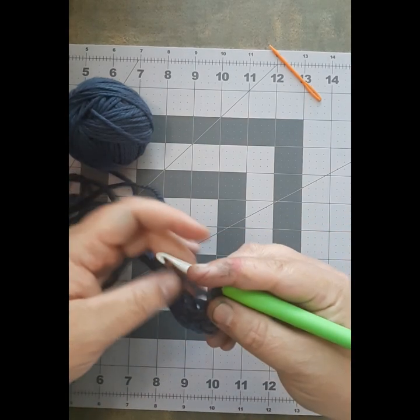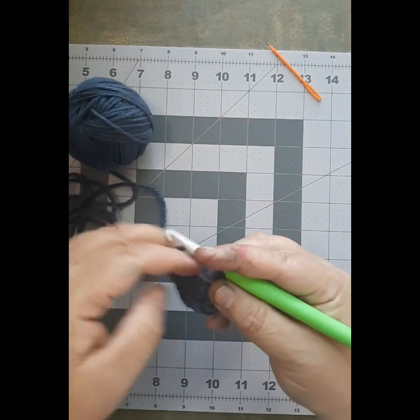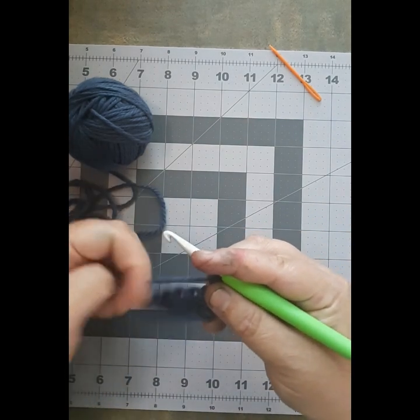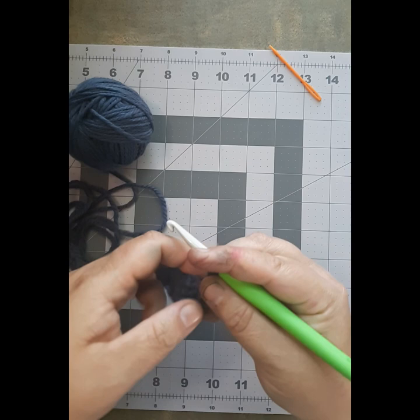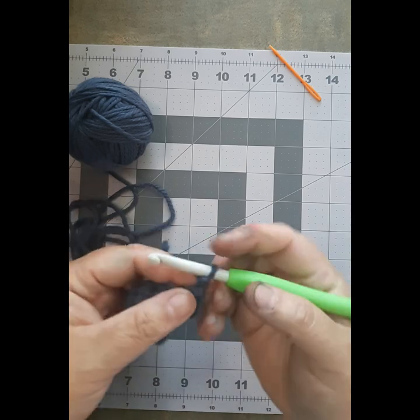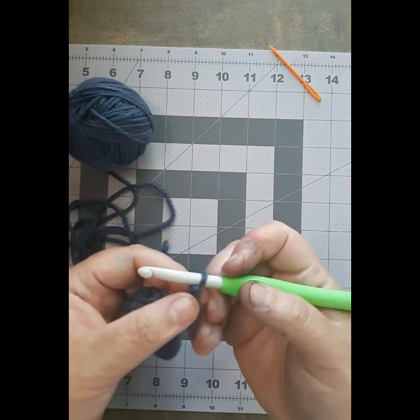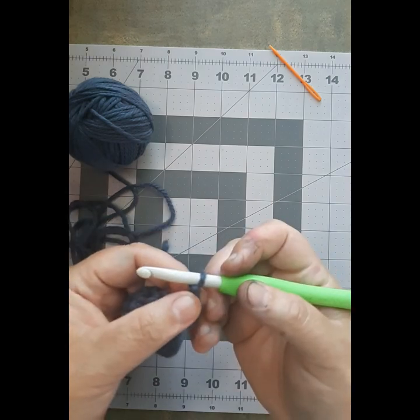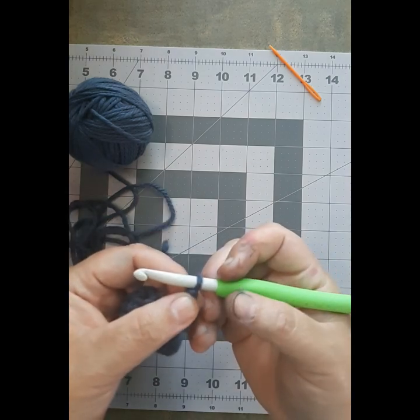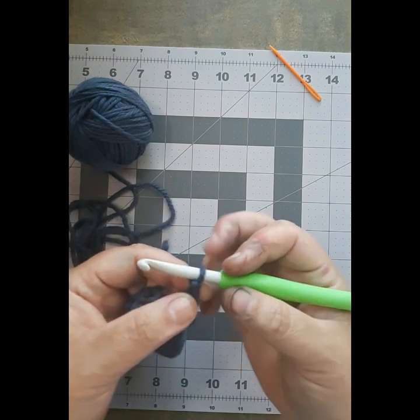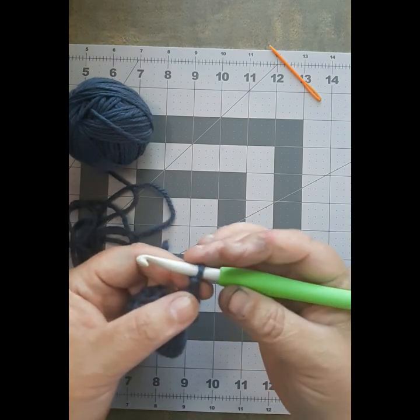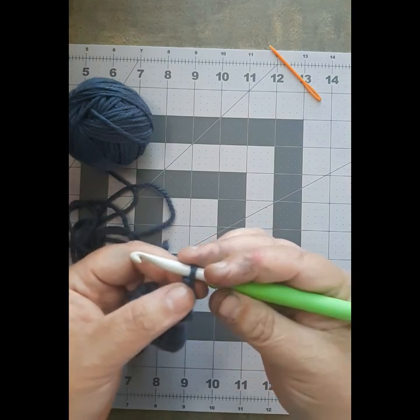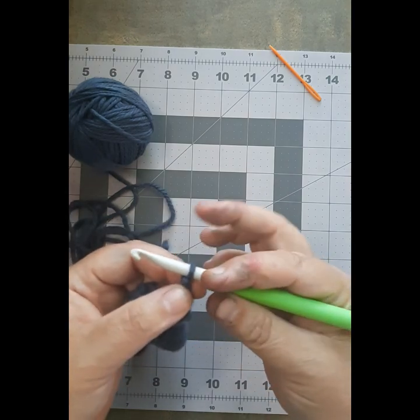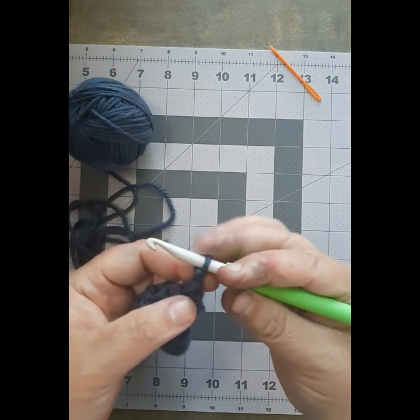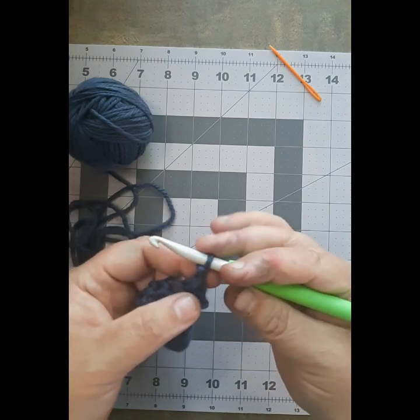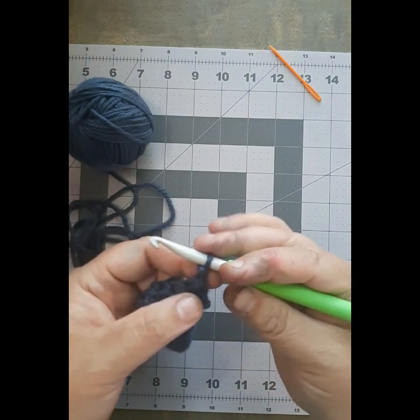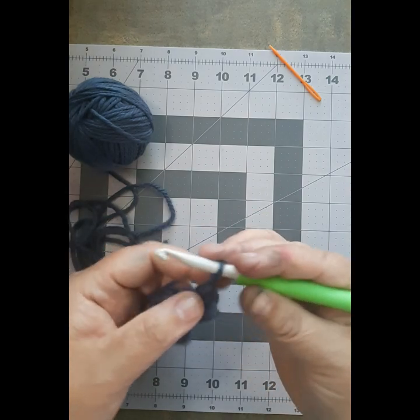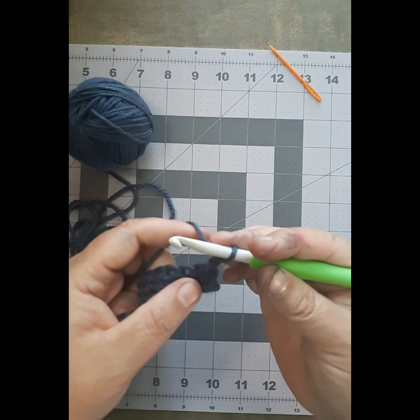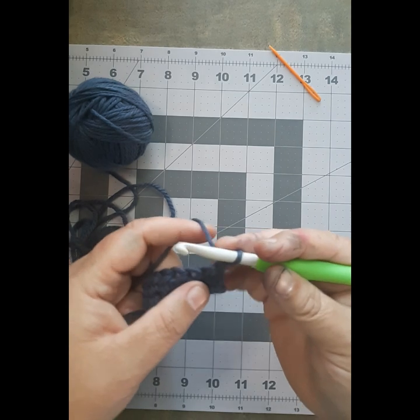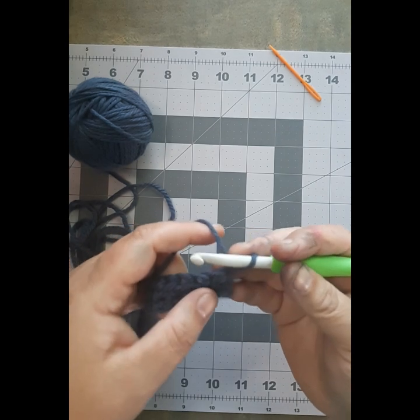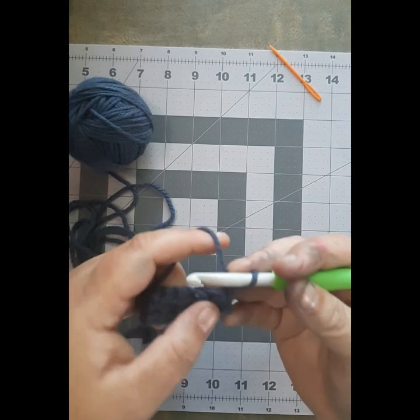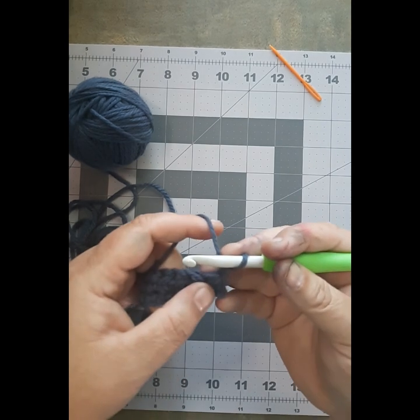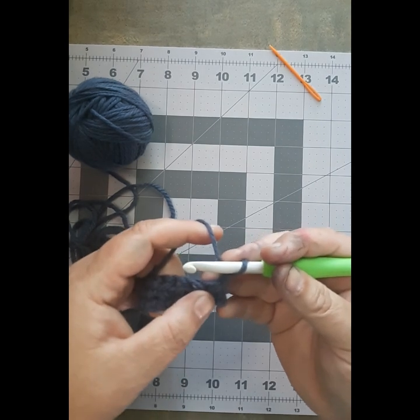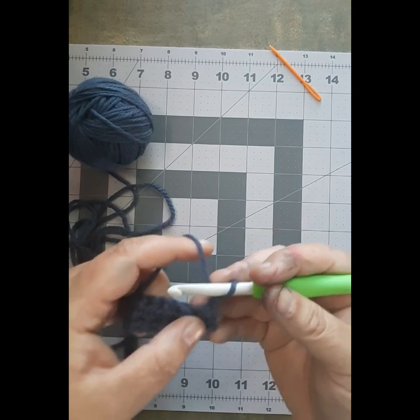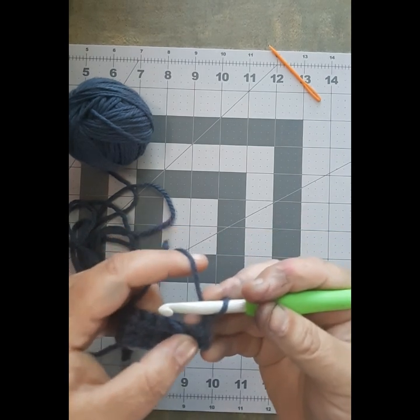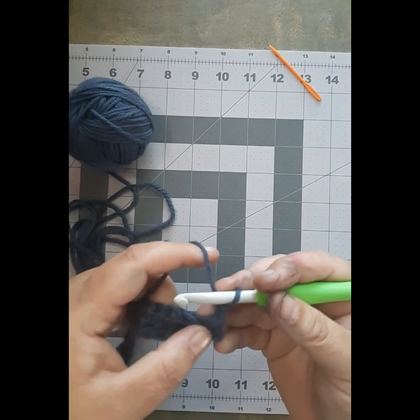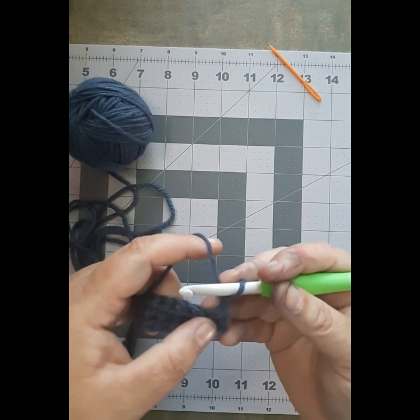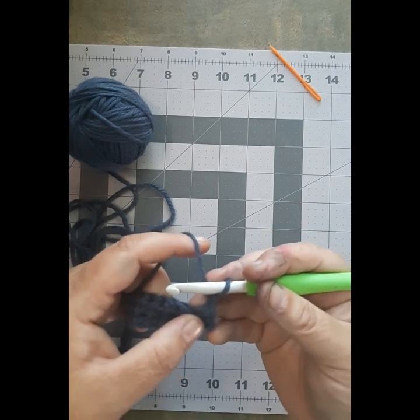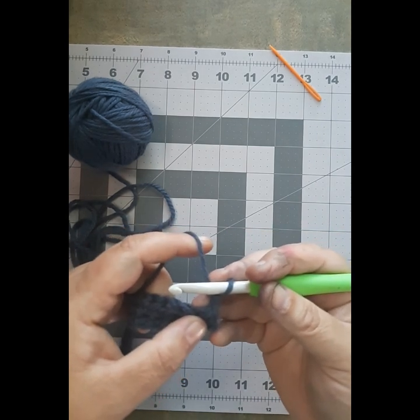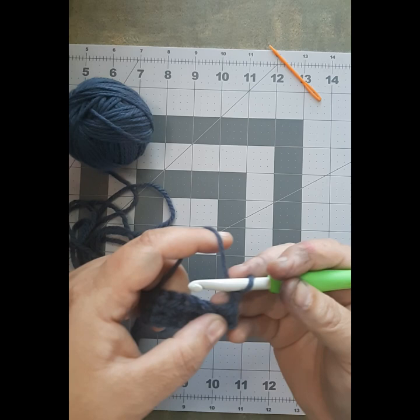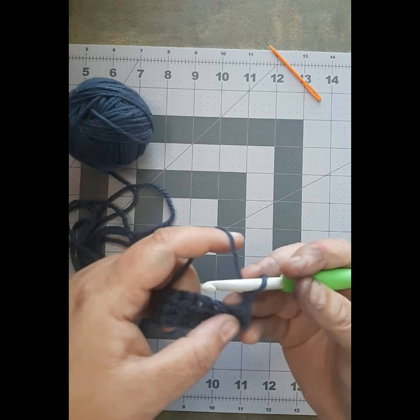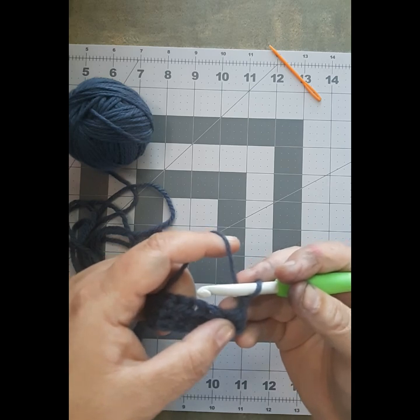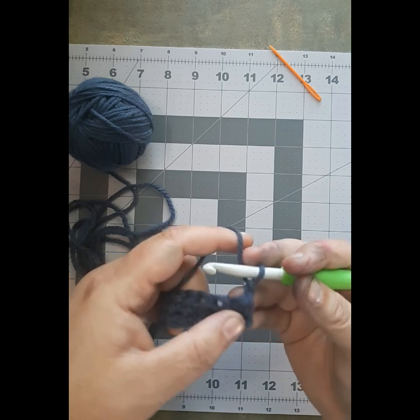So now that you have your working stitch here, your chain one here and your working stitch here, the double crochet is worked very similar to the half double crochet until you get to the last couple of steps.